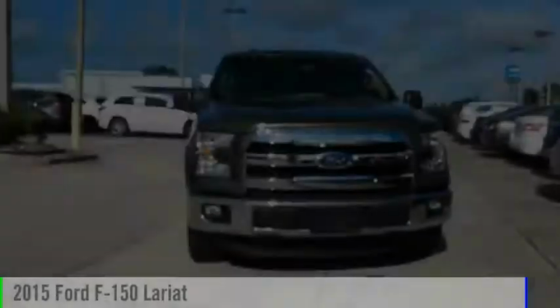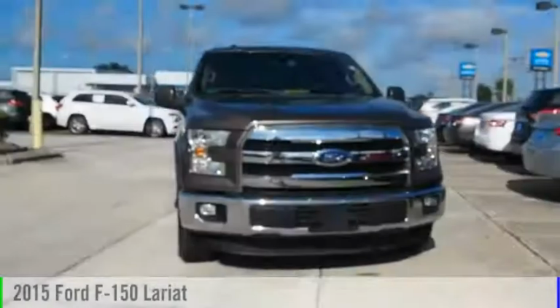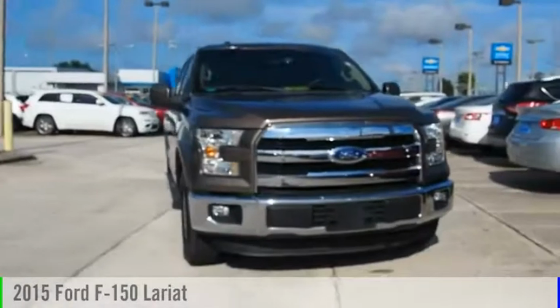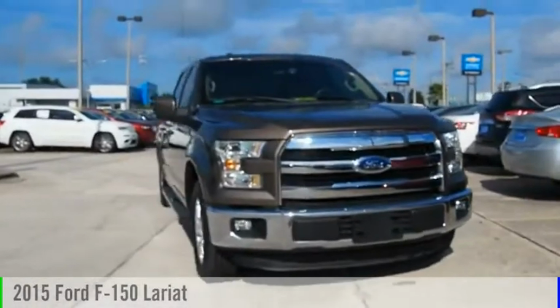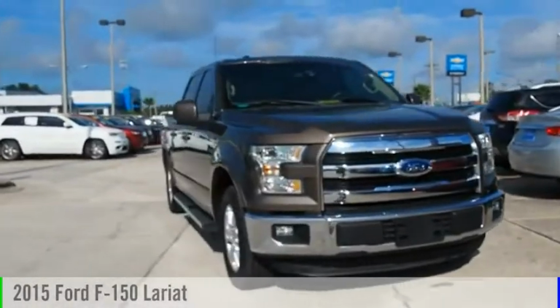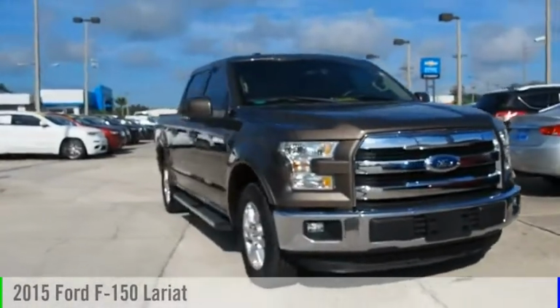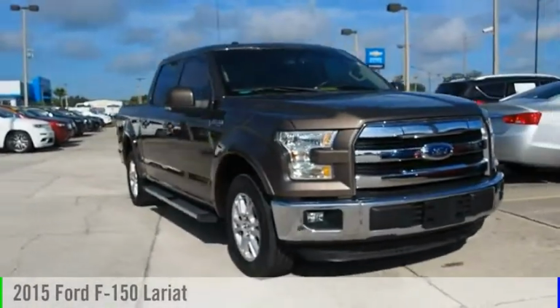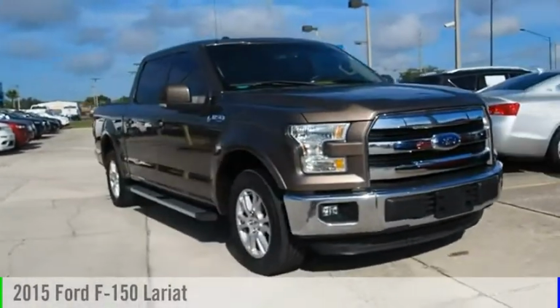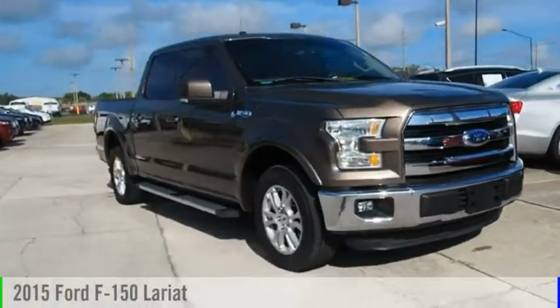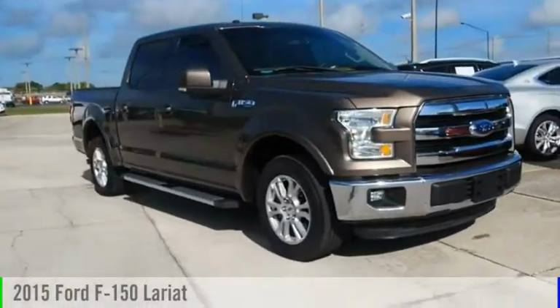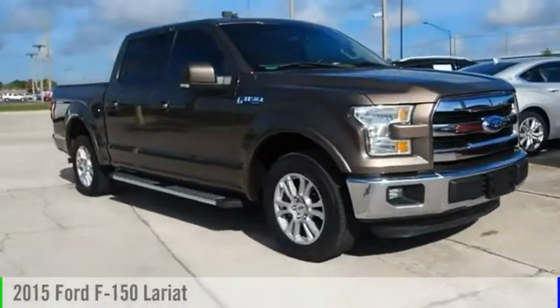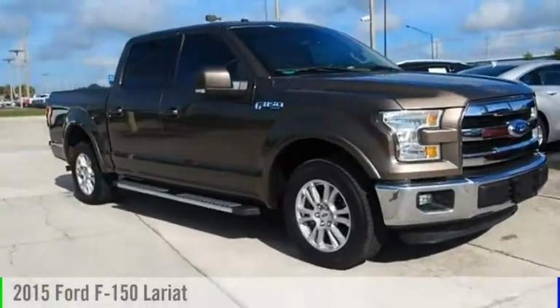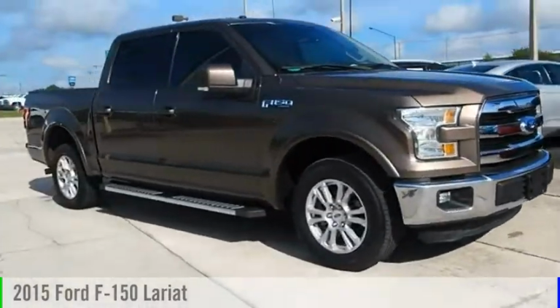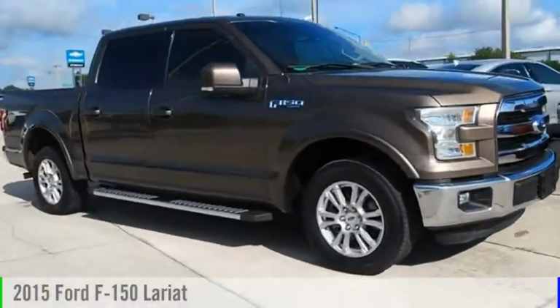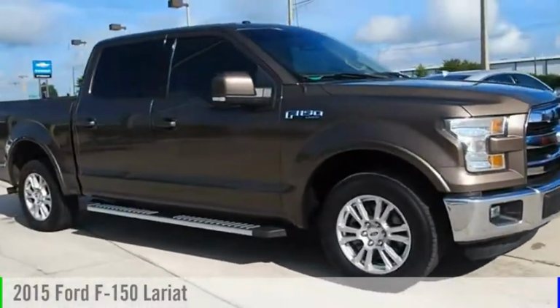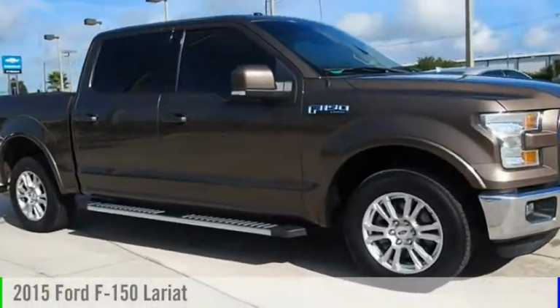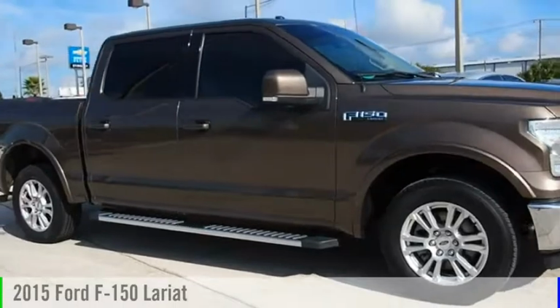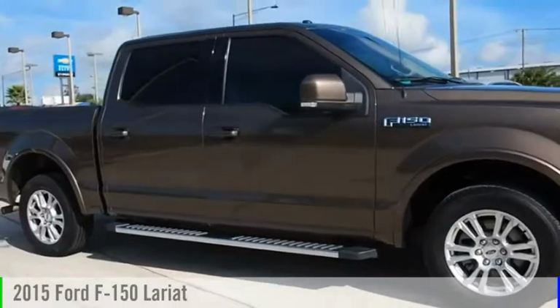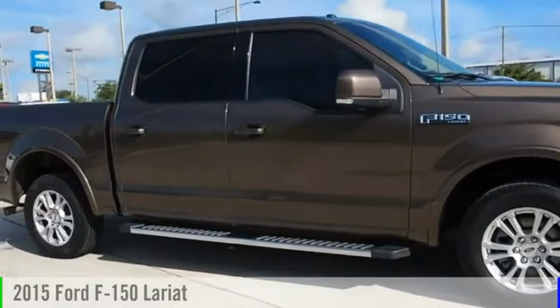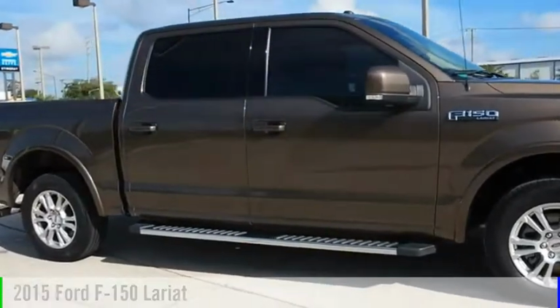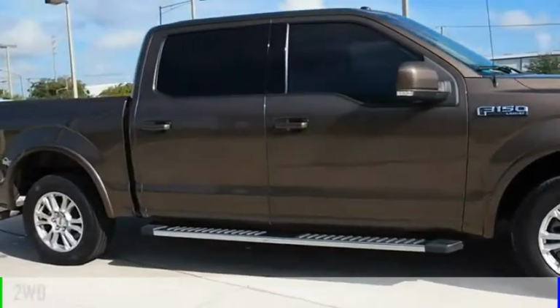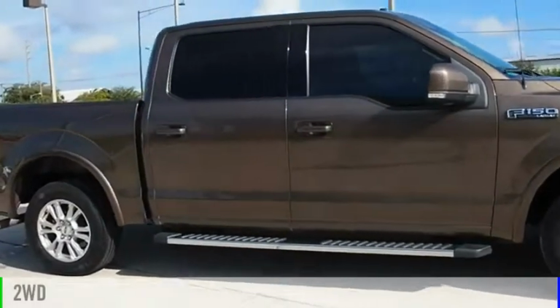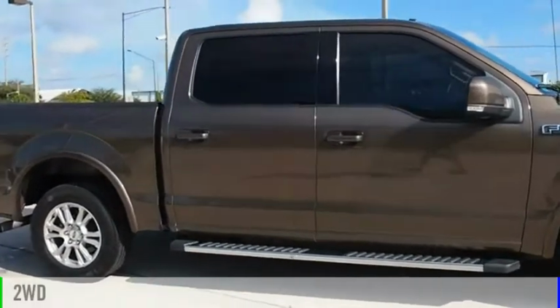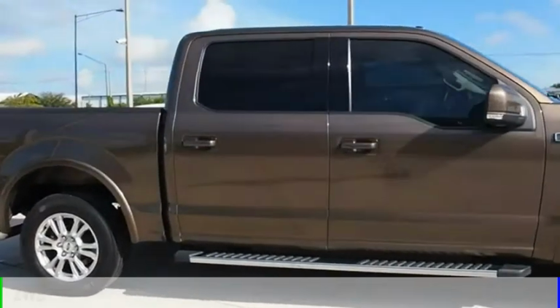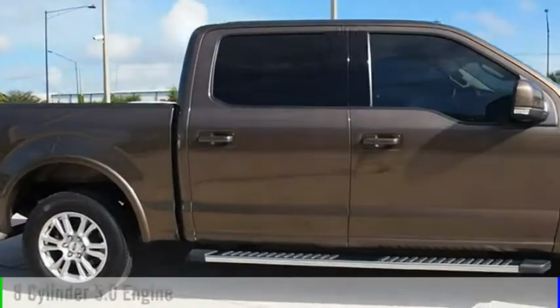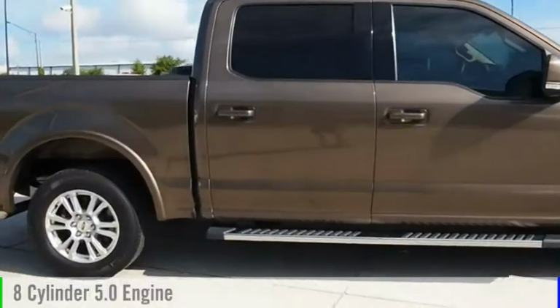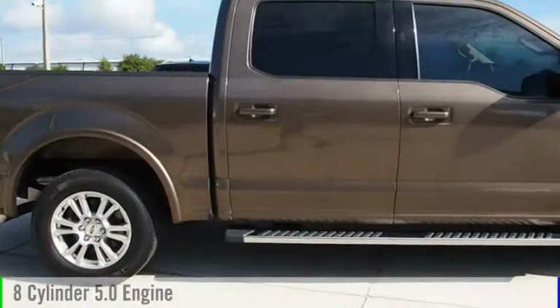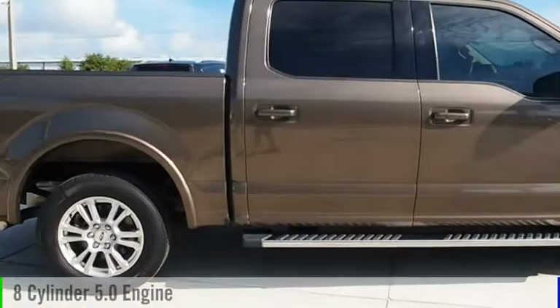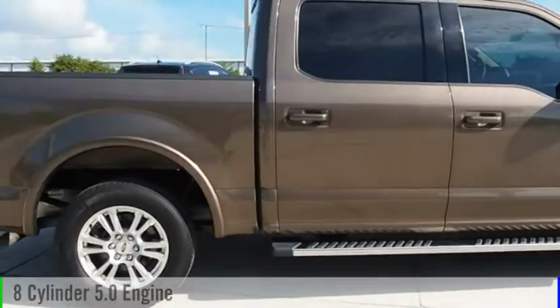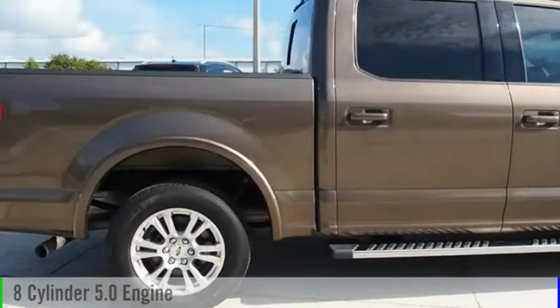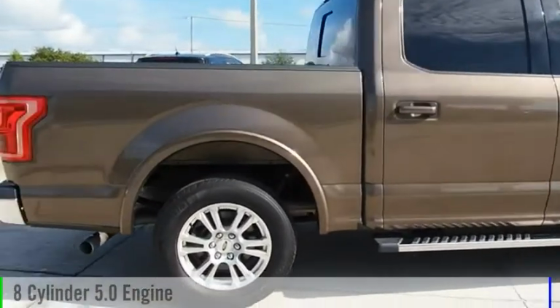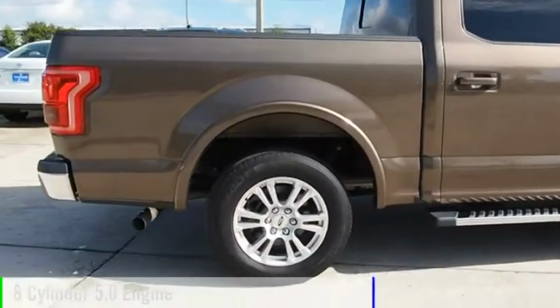Looking for the right vehicle? Check out the 2015 F-150. This vehicle is powered by a two-wheel drive, eight-cylinder, 5.0-liter engine.